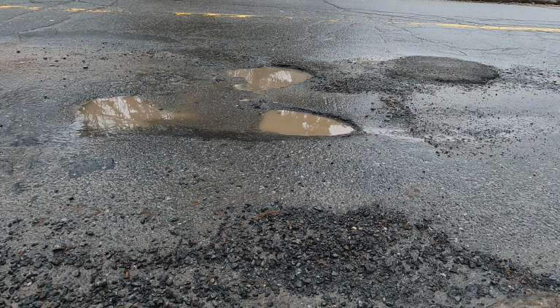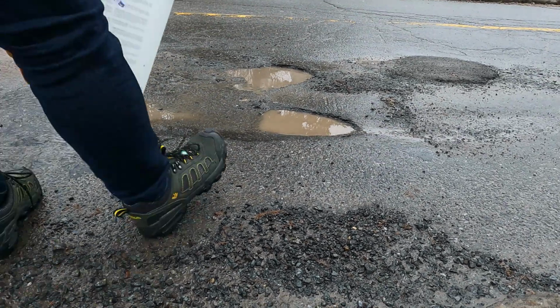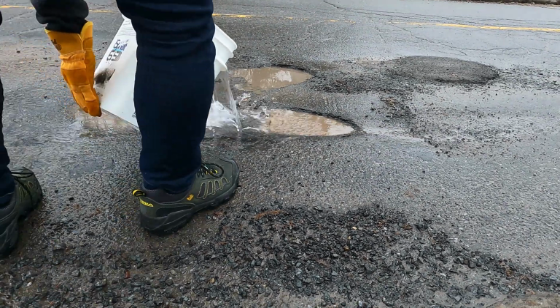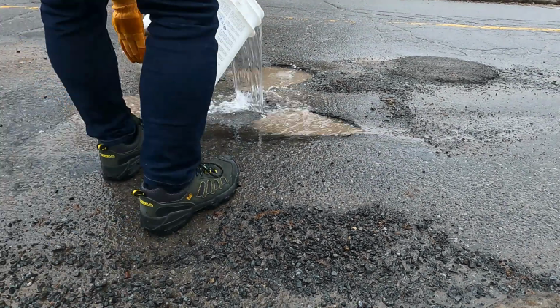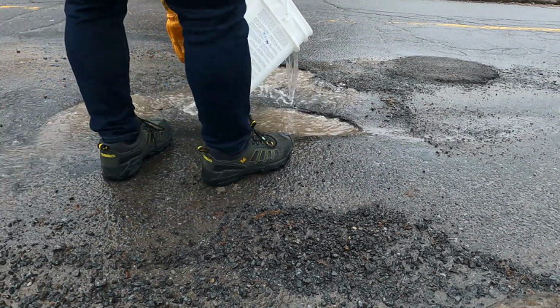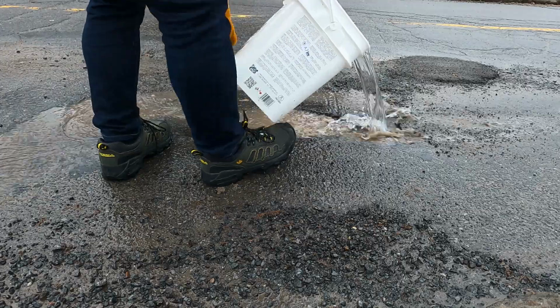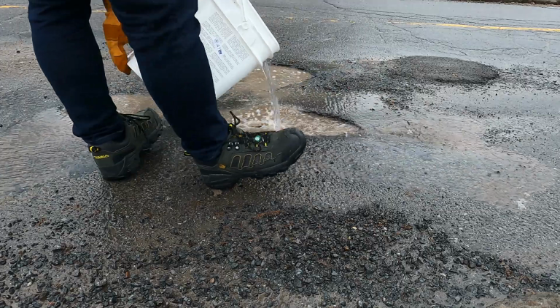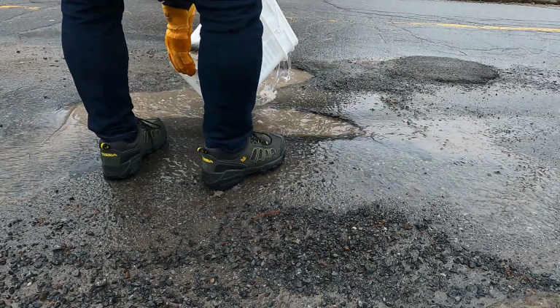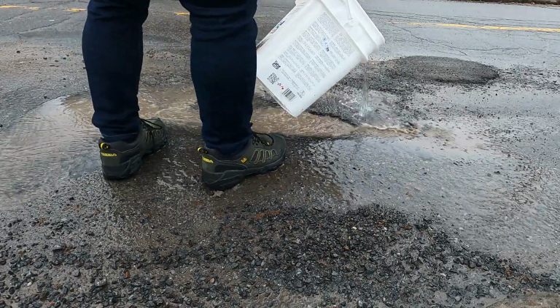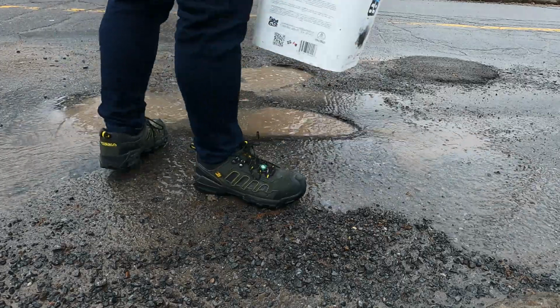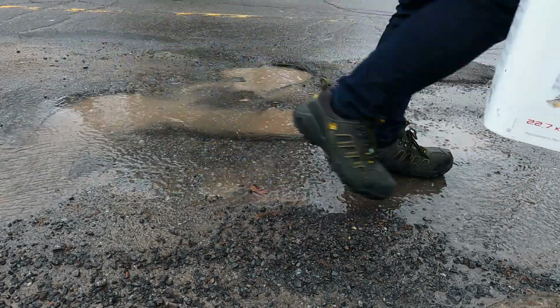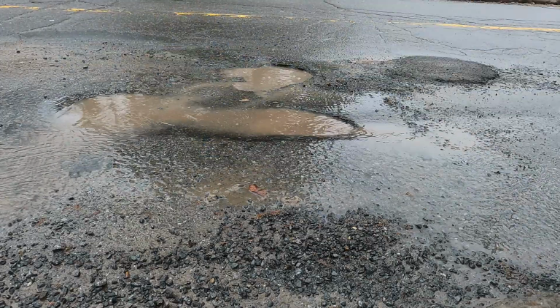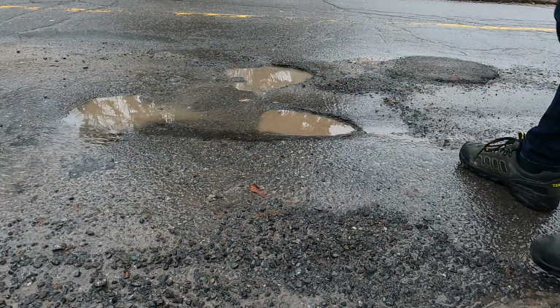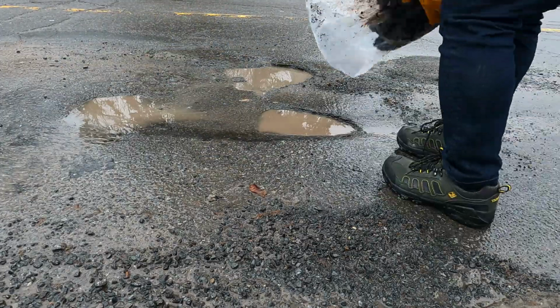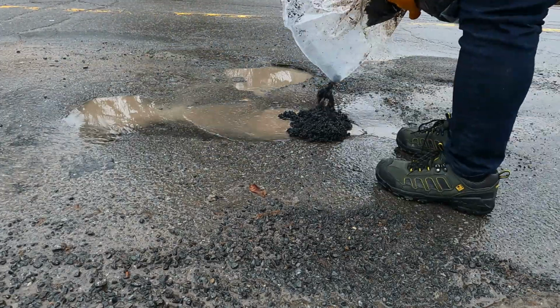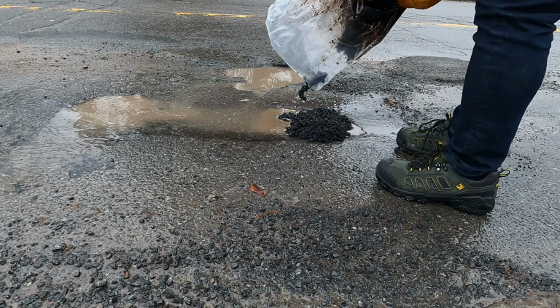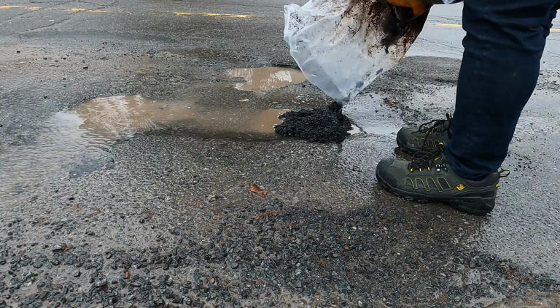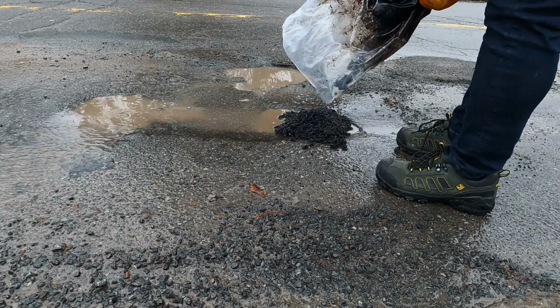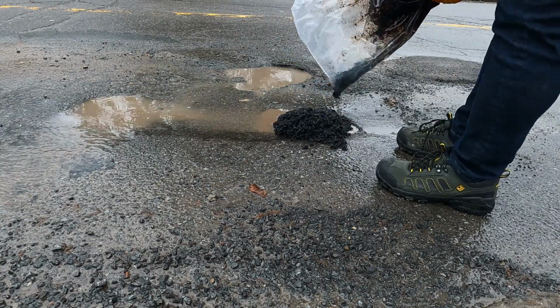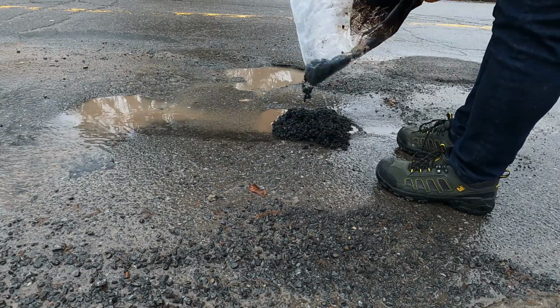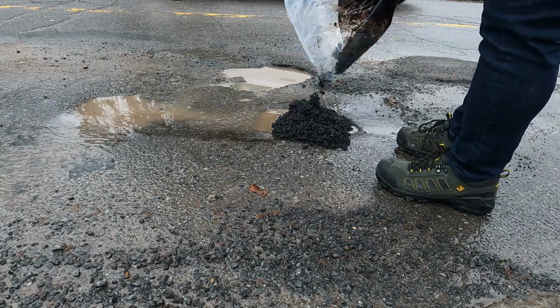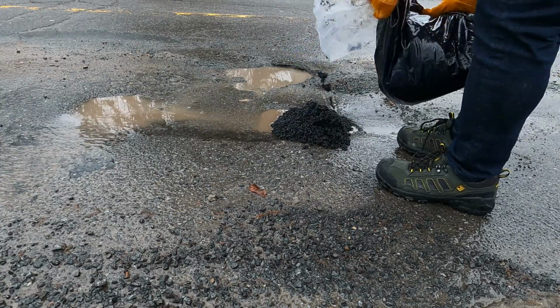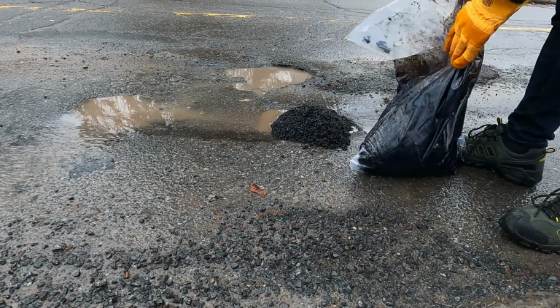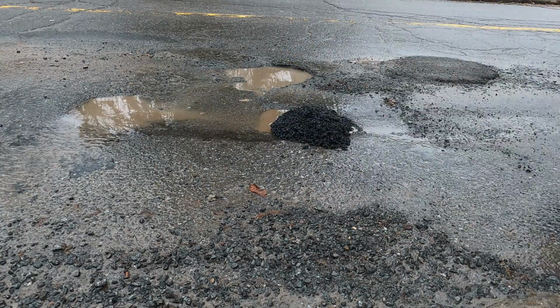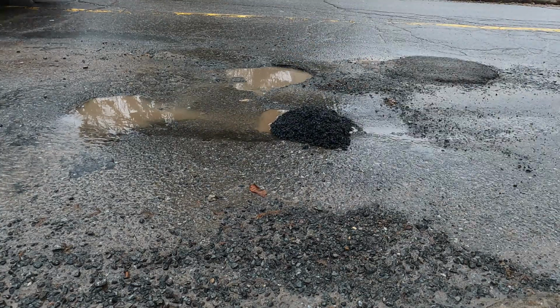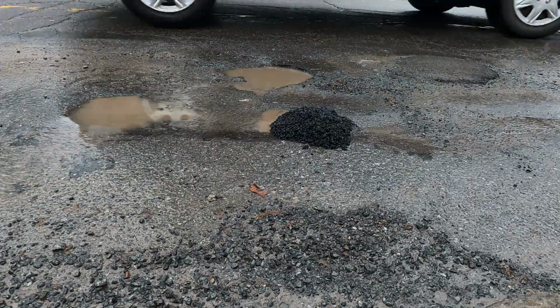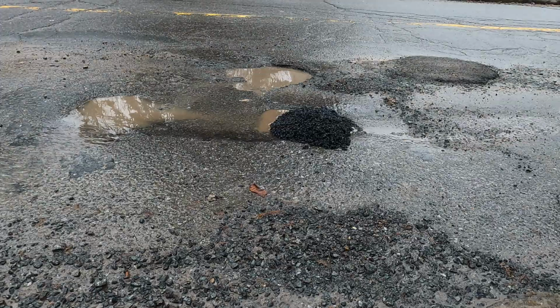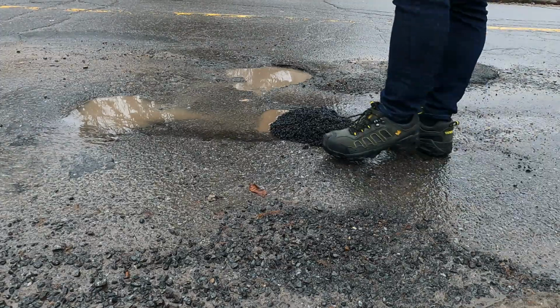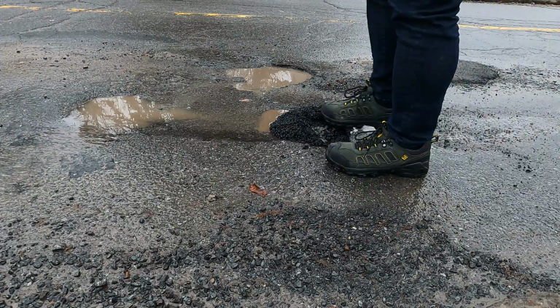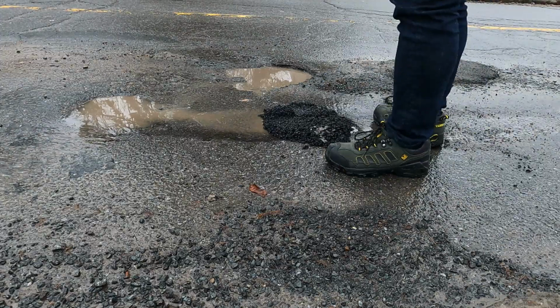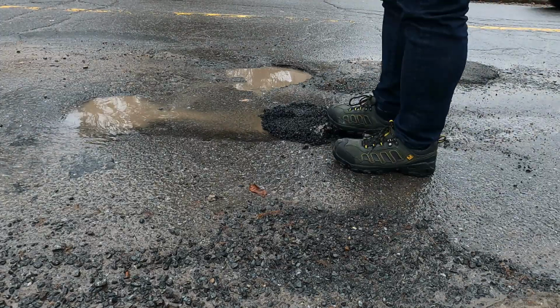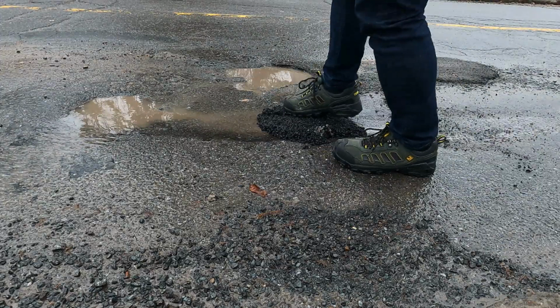Step one: clean the surrounding area of the pothole with water. Step two: pour the Asphalt 6.5 into the pothole. Step three: level the product with your boots and compact it.